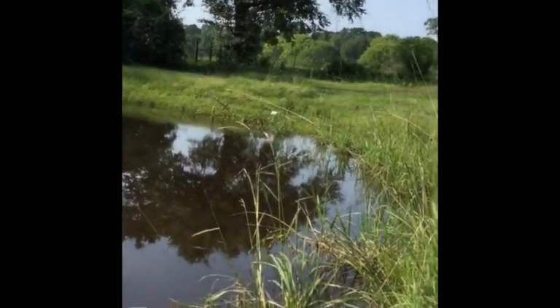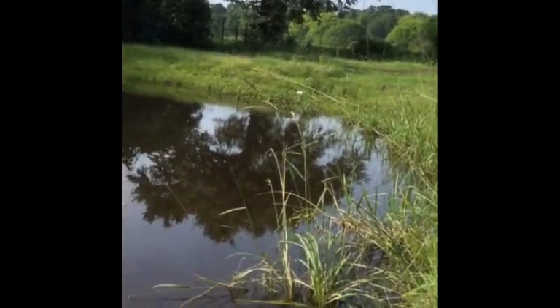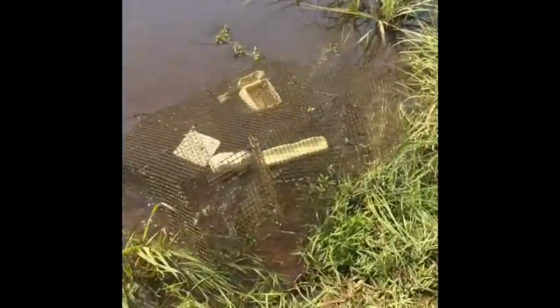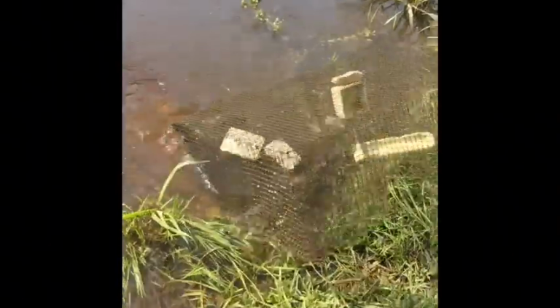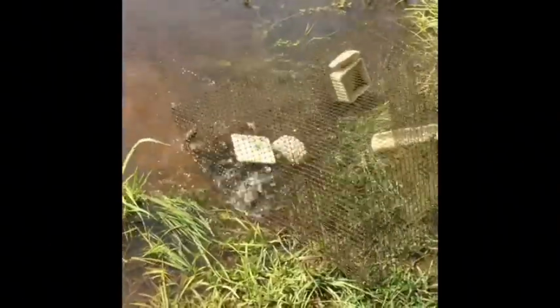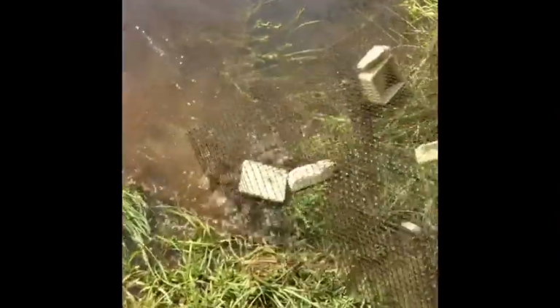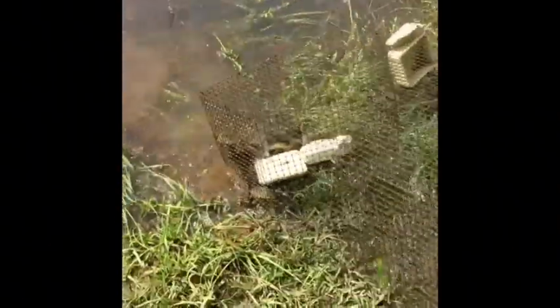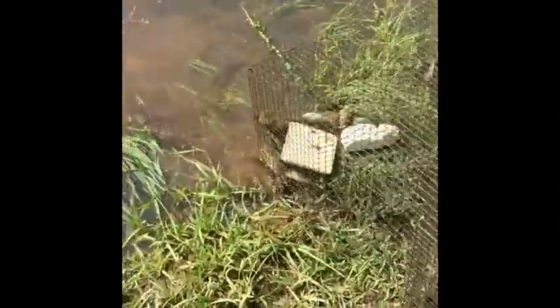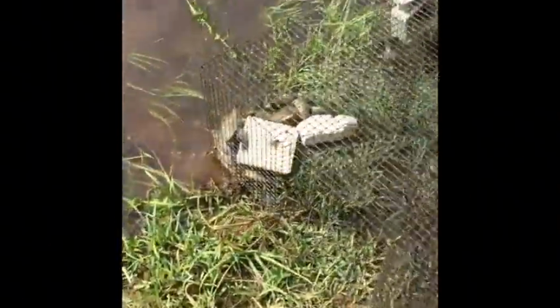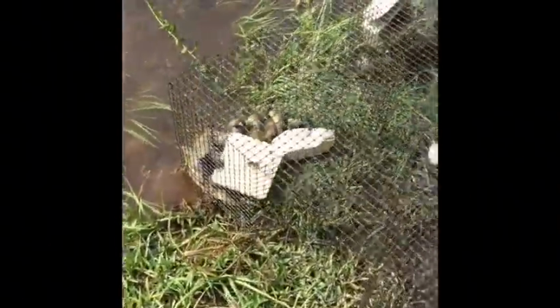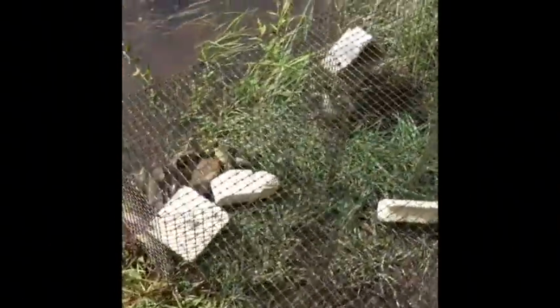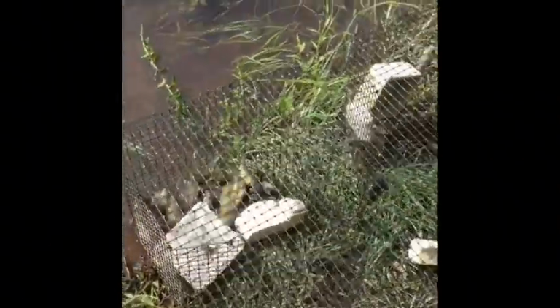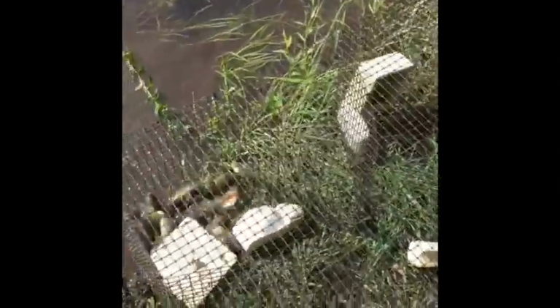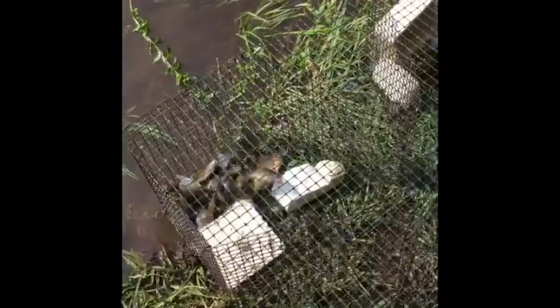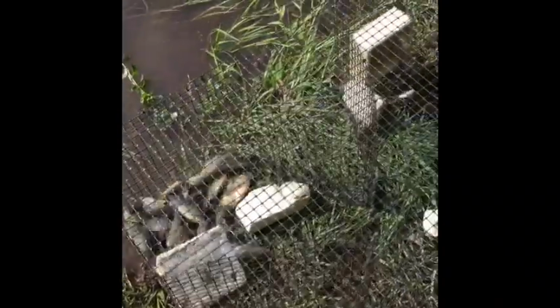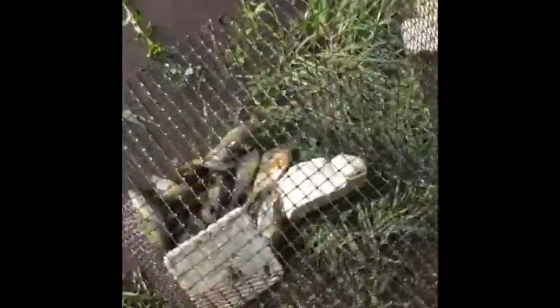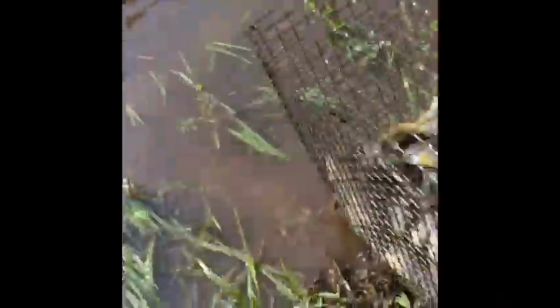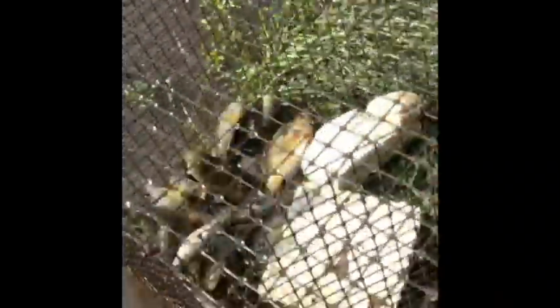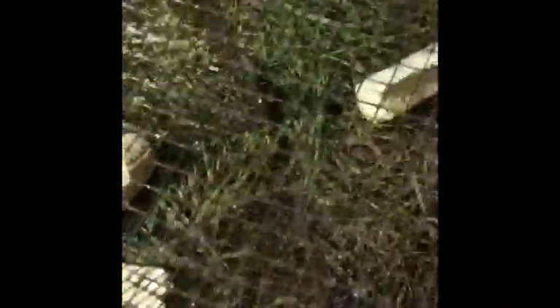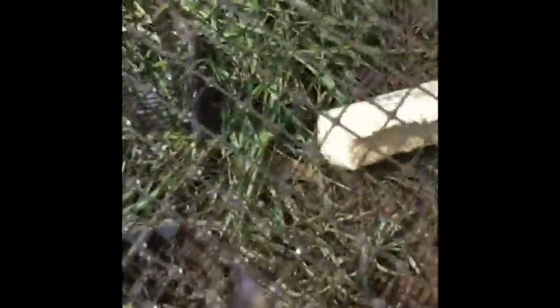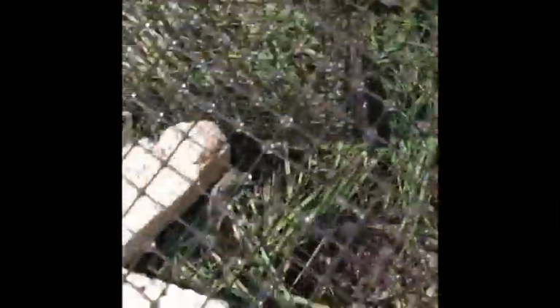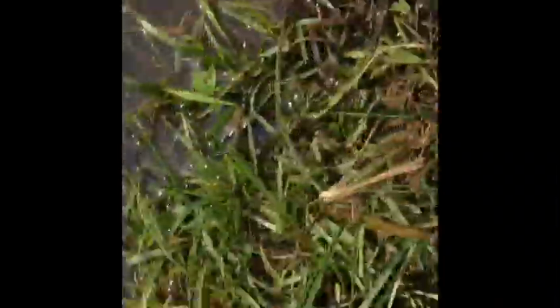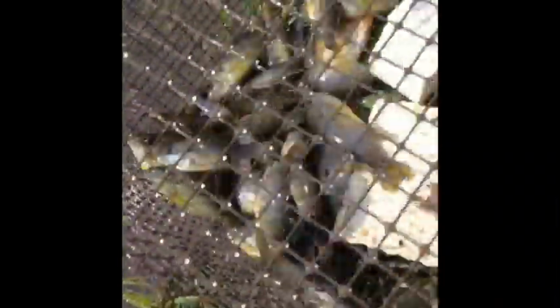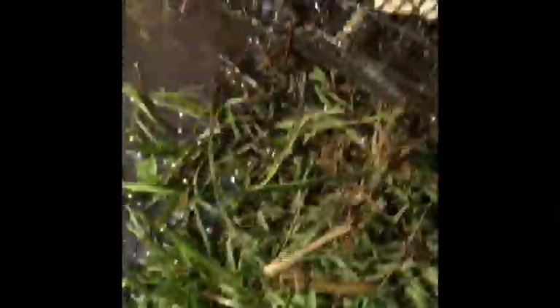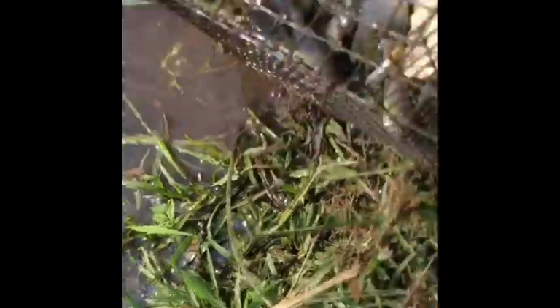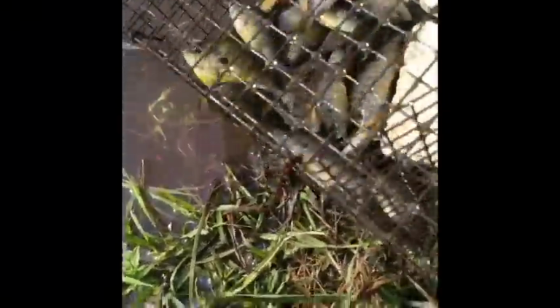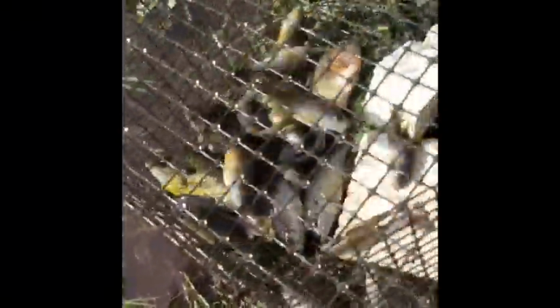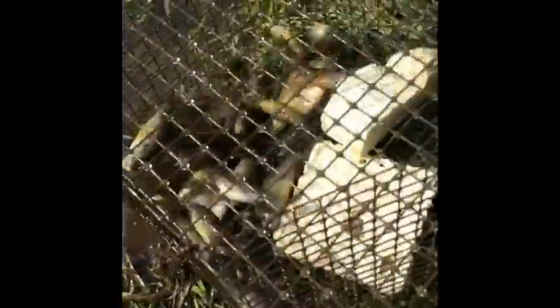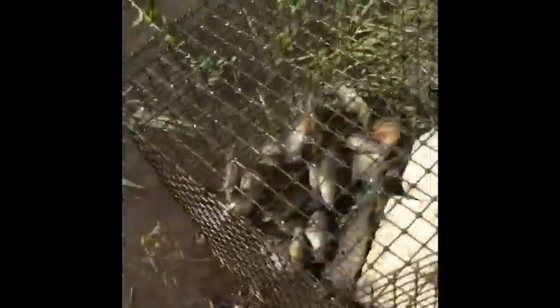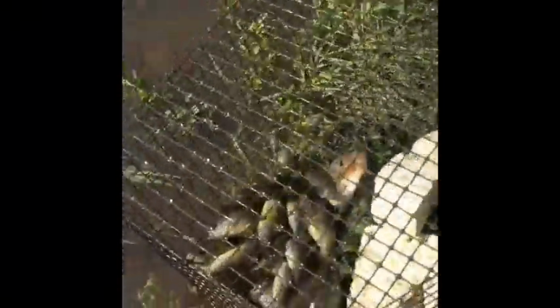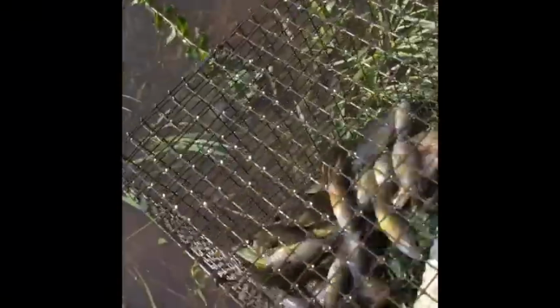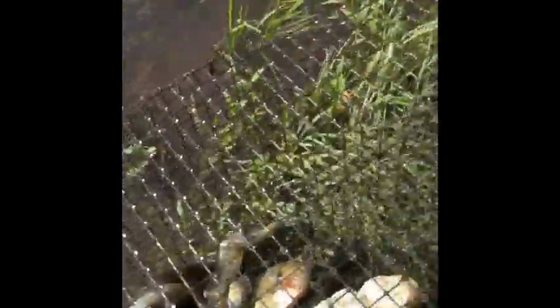Oh no, the door's open — this is not good. Well, we still caught a bunch! Oh, we got a catfish too — look at that catfish right there. There's a dead one though. Man, I hate that.